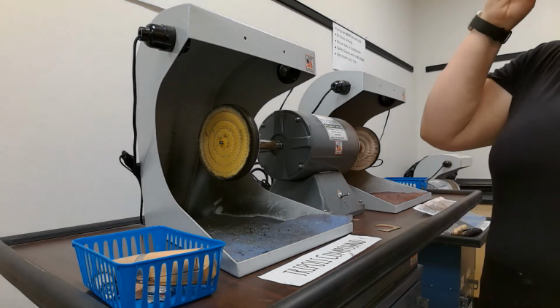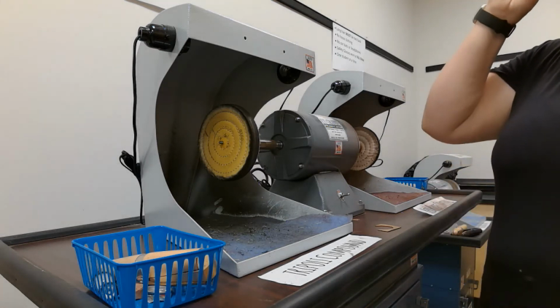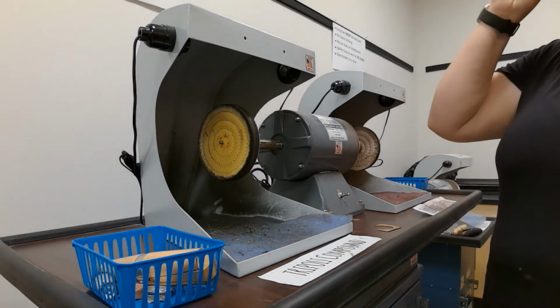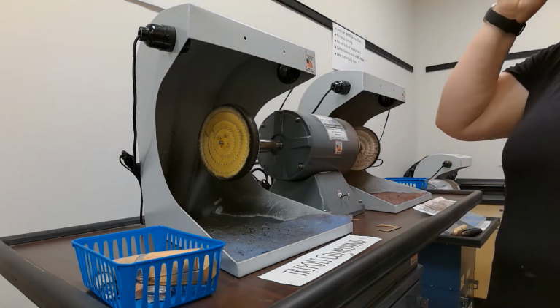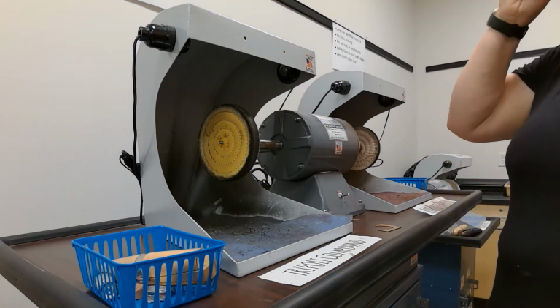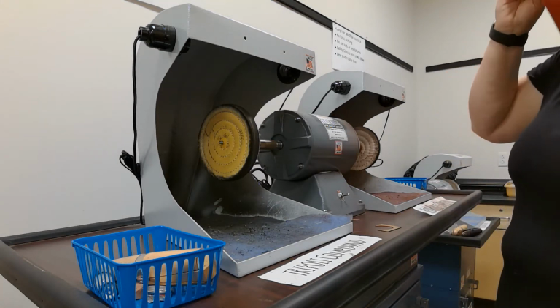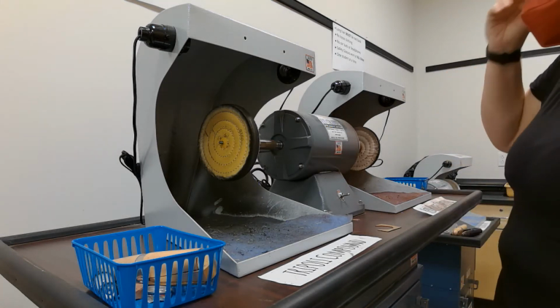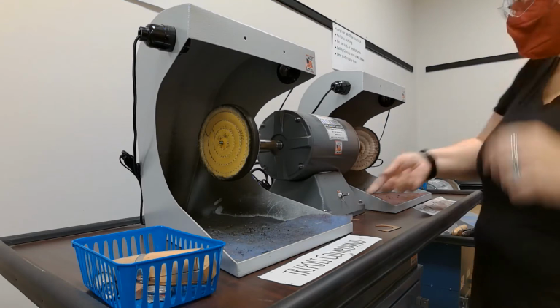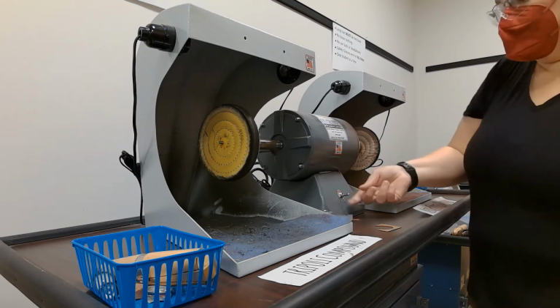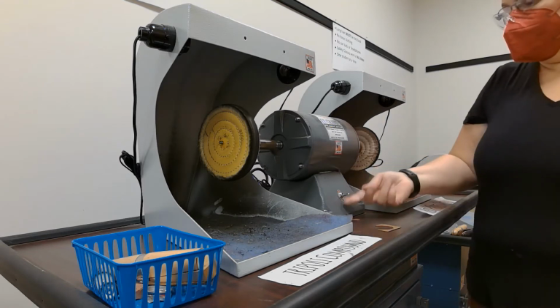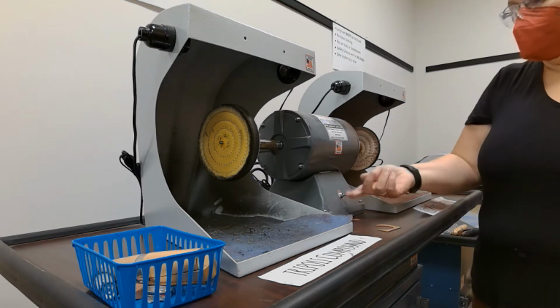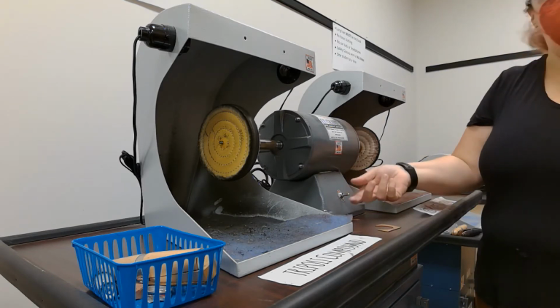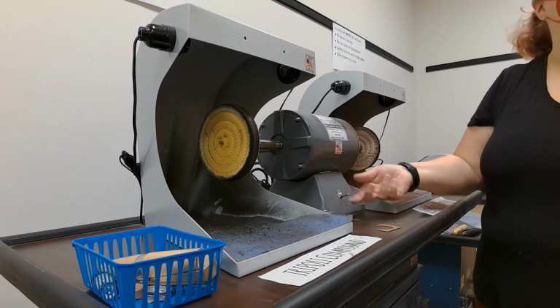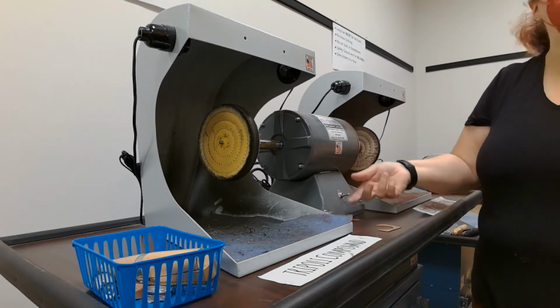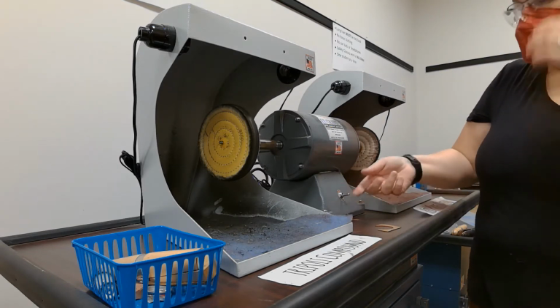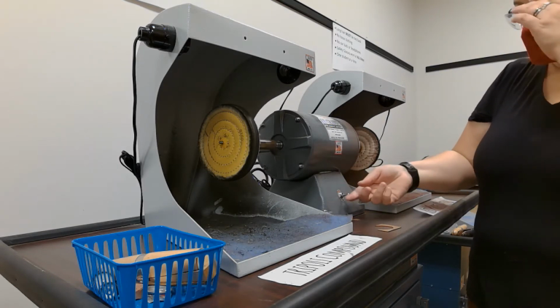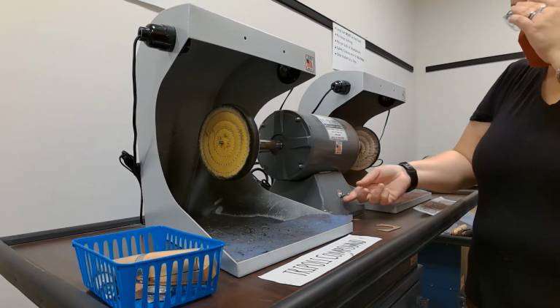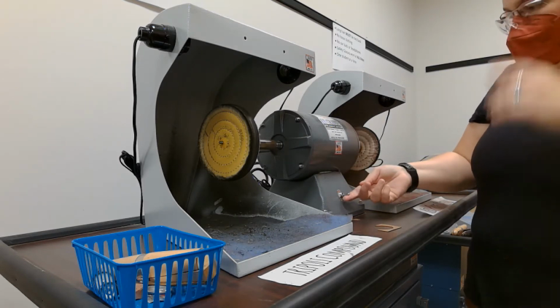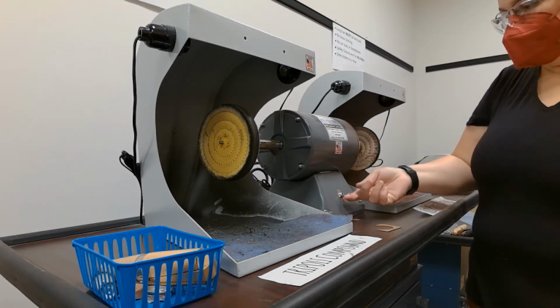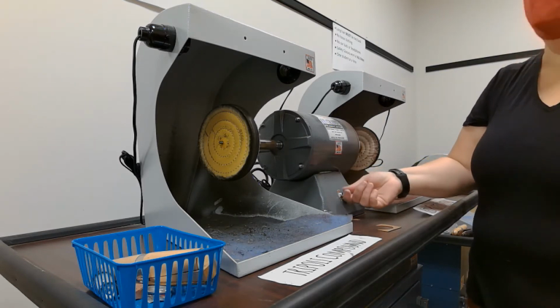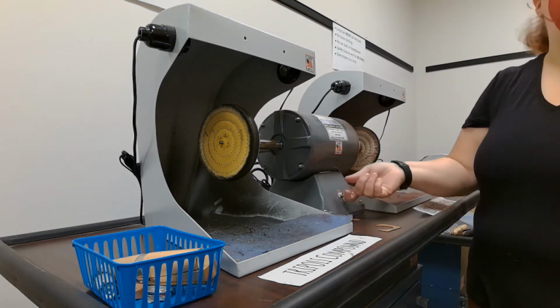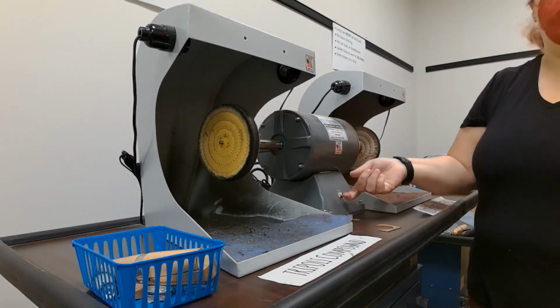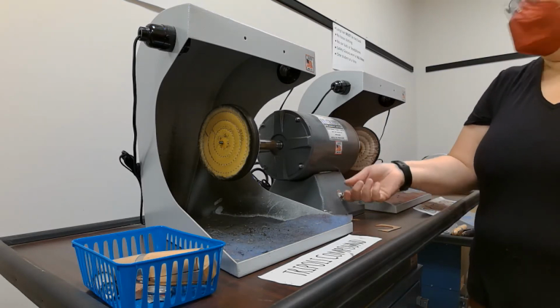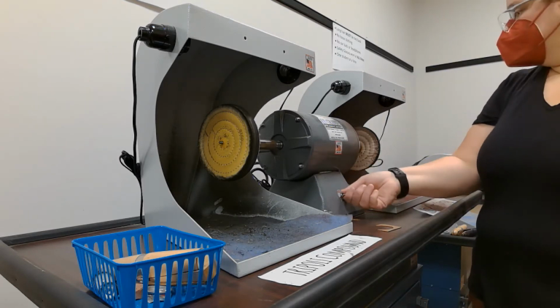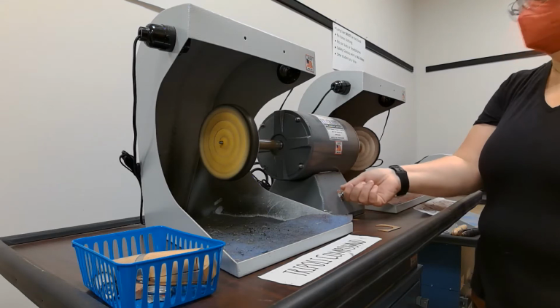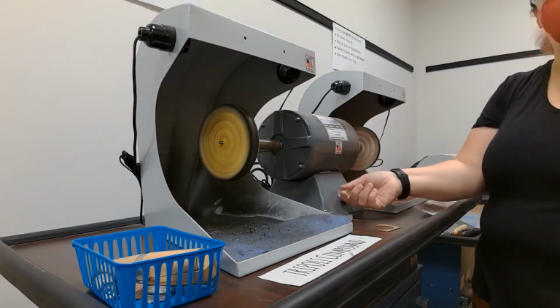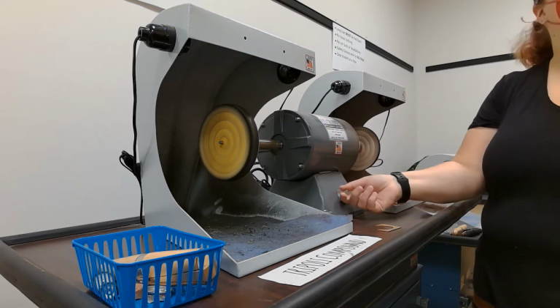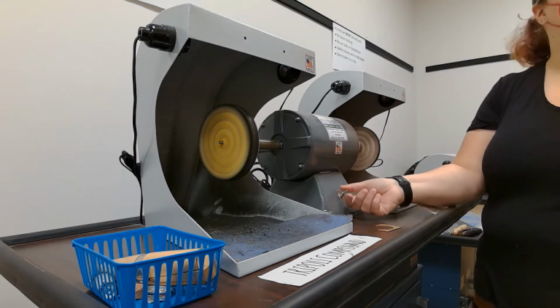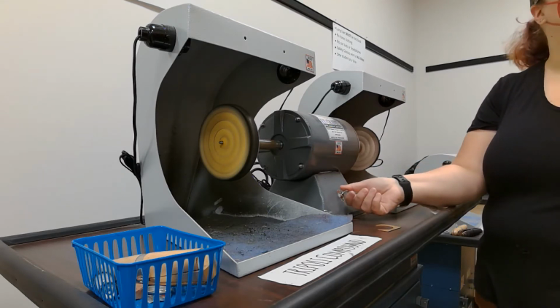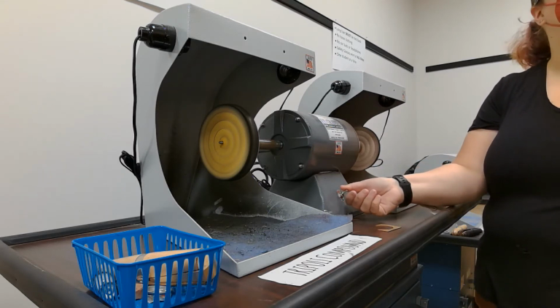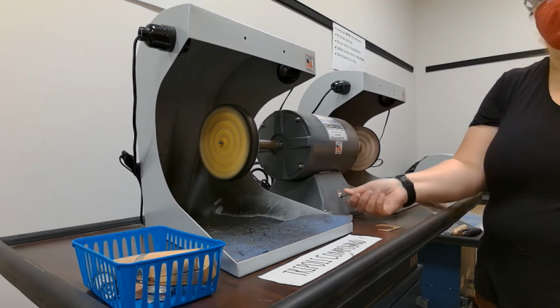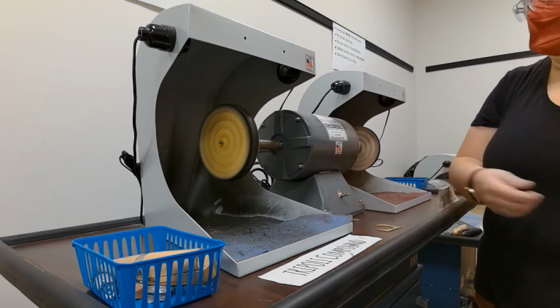The way that this turns on — there's a button in the front. When you press it, it turns on.